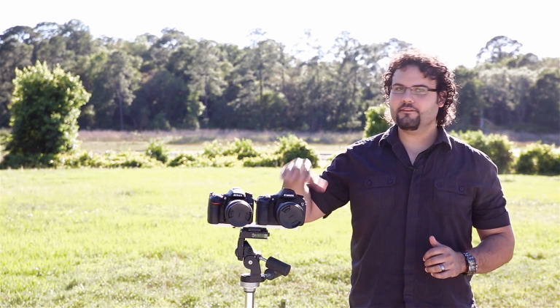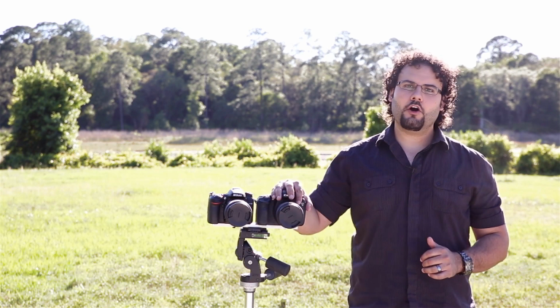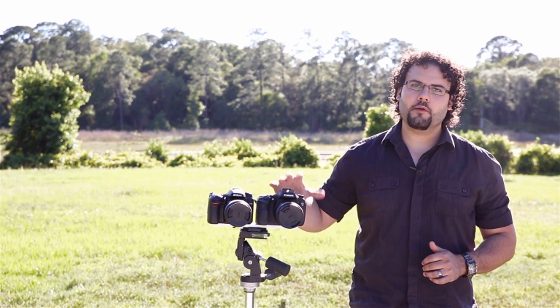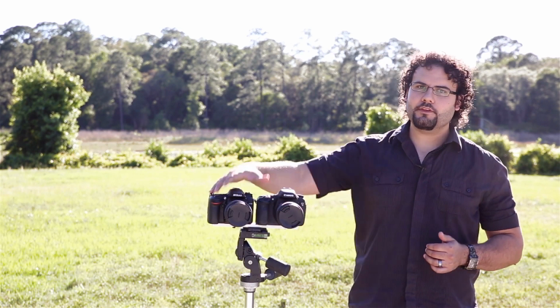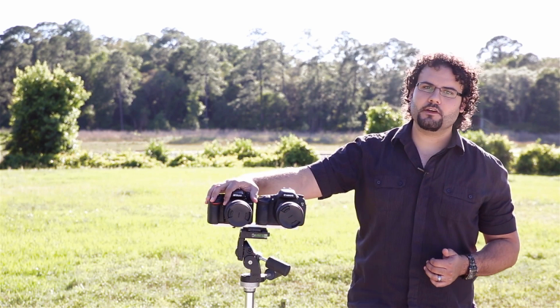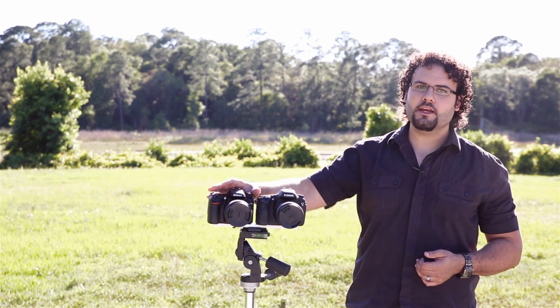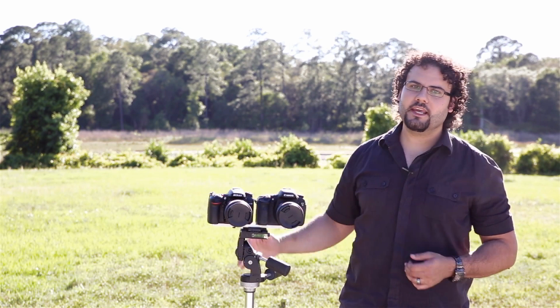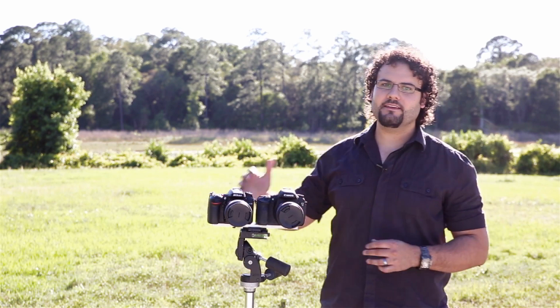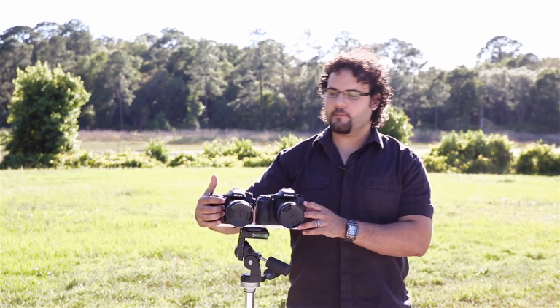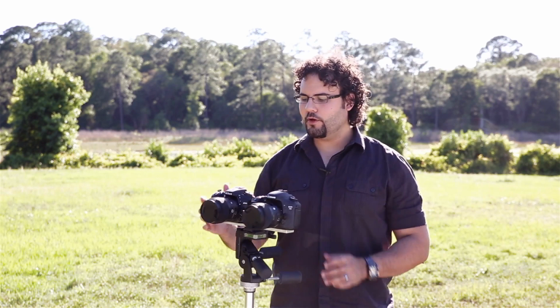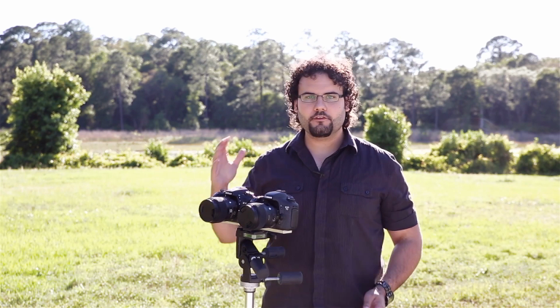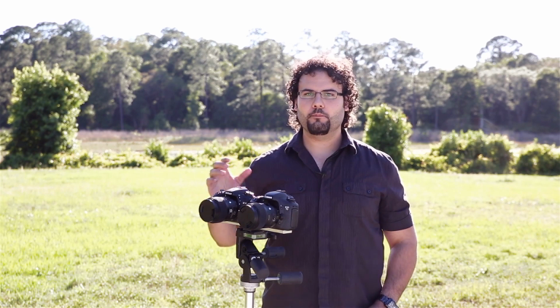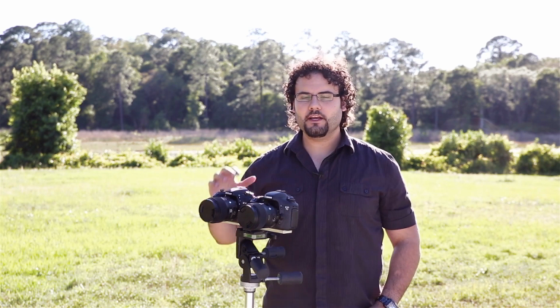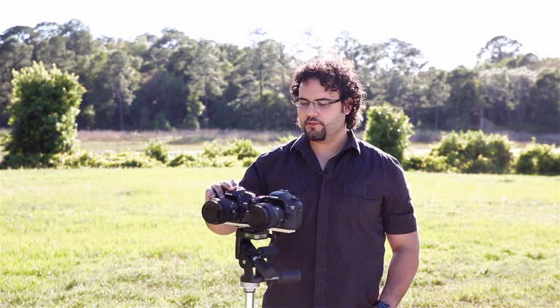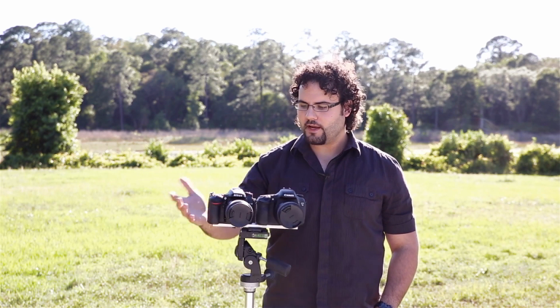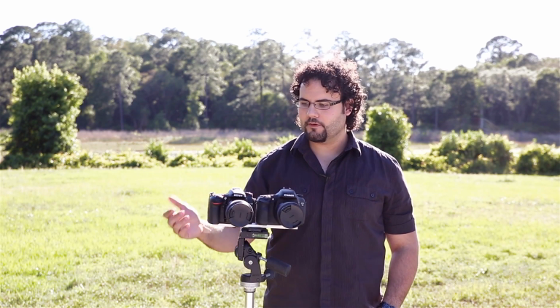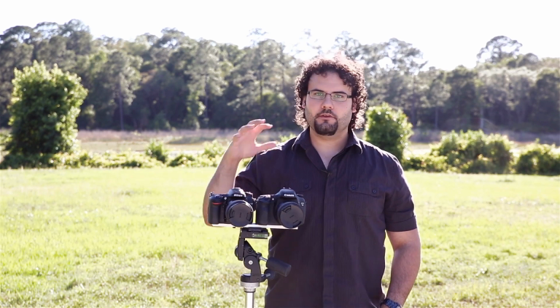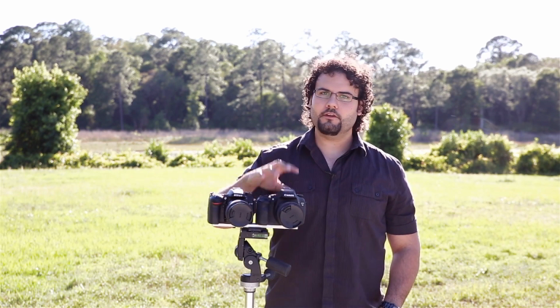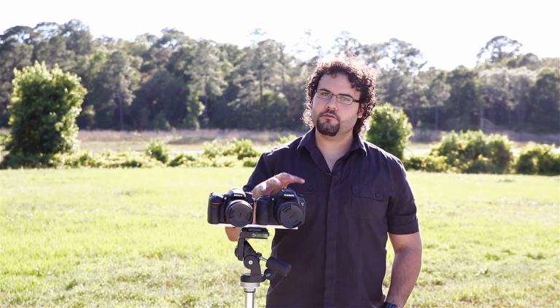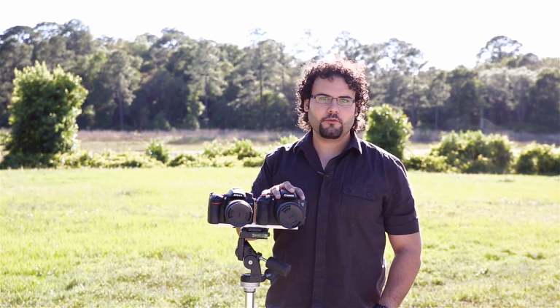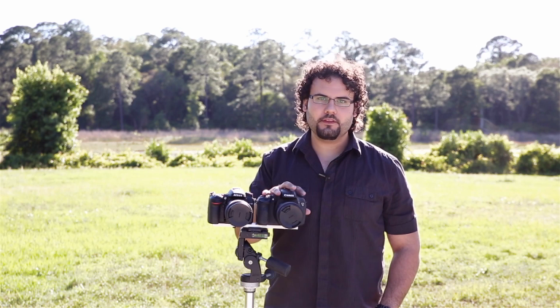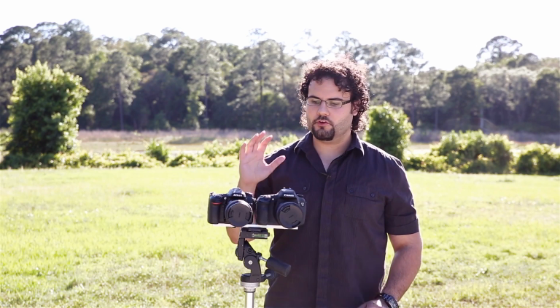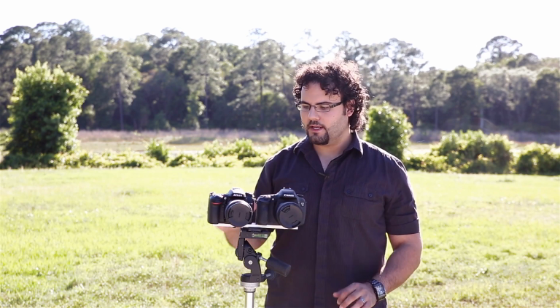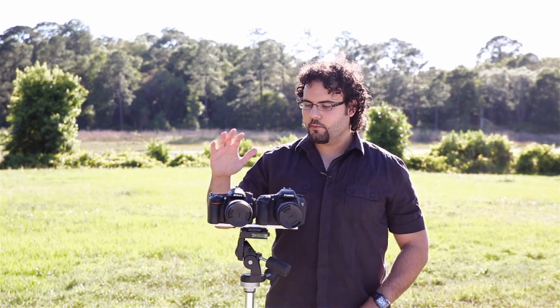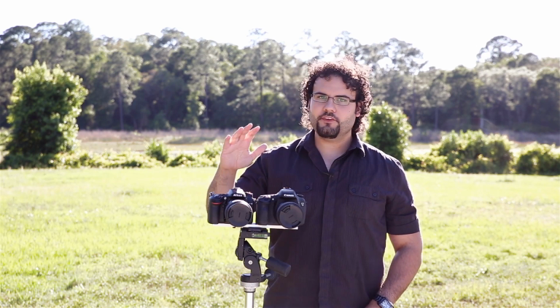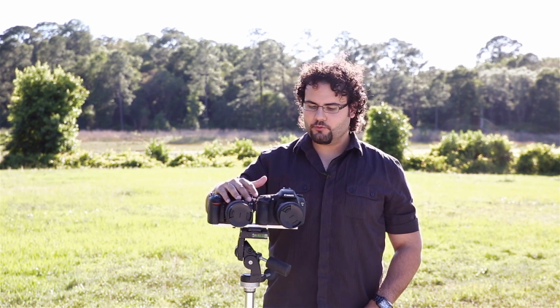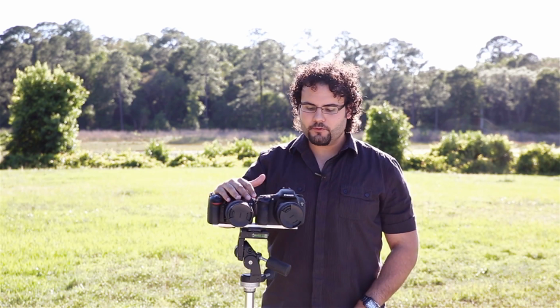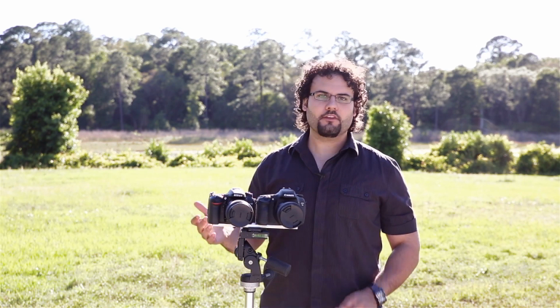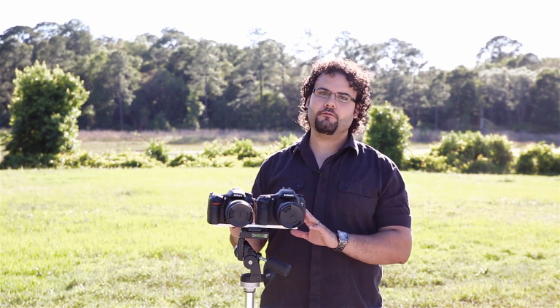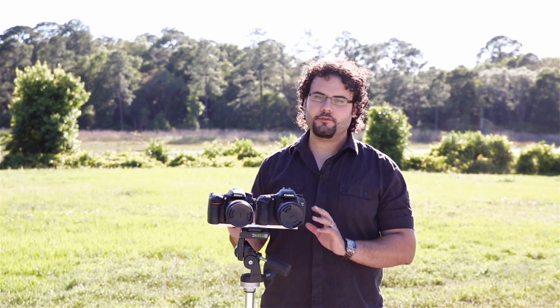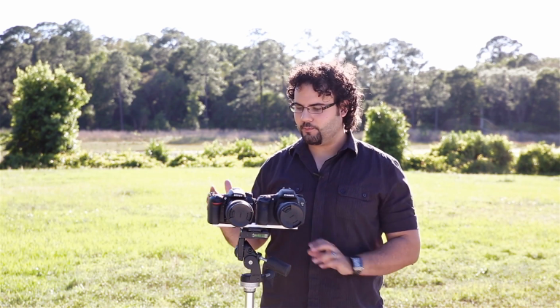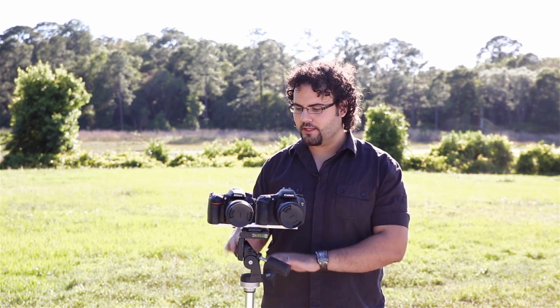Basically the hardware on both of these is going to be great. You're going to get a magnesium alloy weather-sealed body on both cameras. The feel, fit, and finish on both of these is great. Now when it comes to actual usability, there are some feature differences between them.